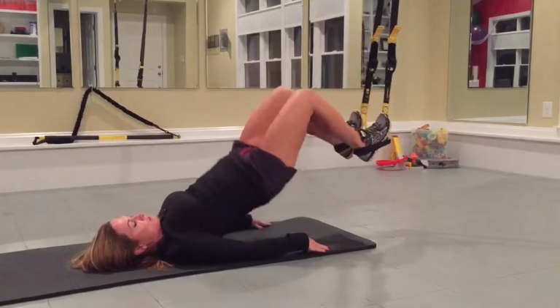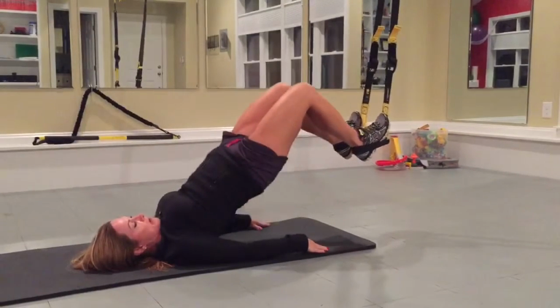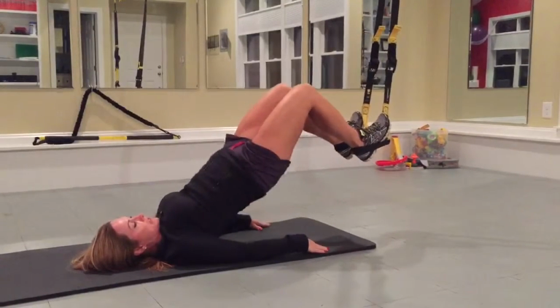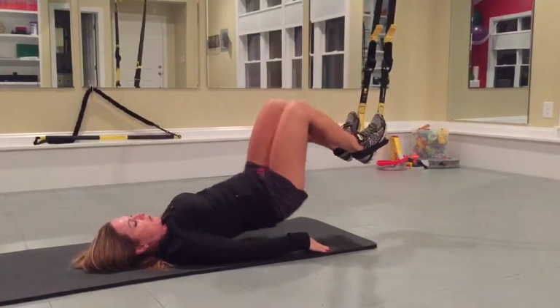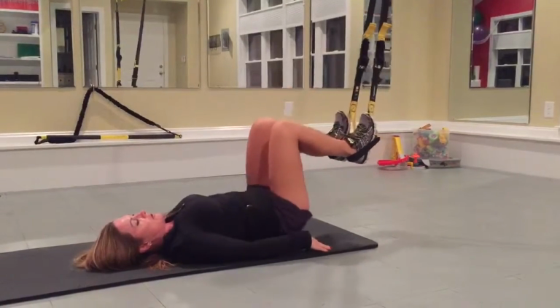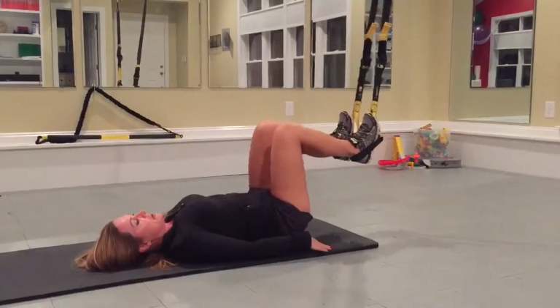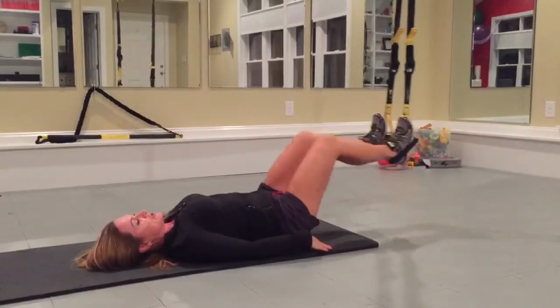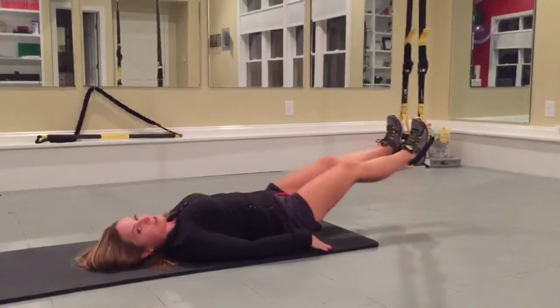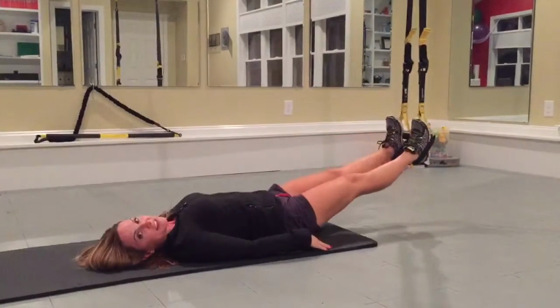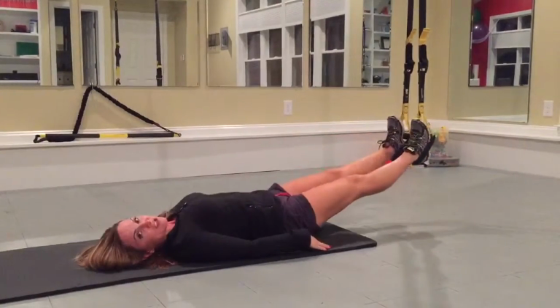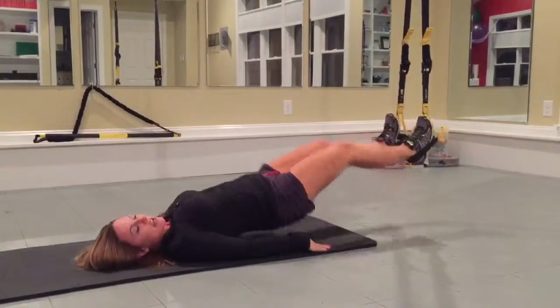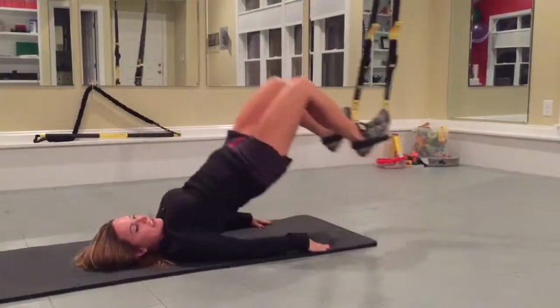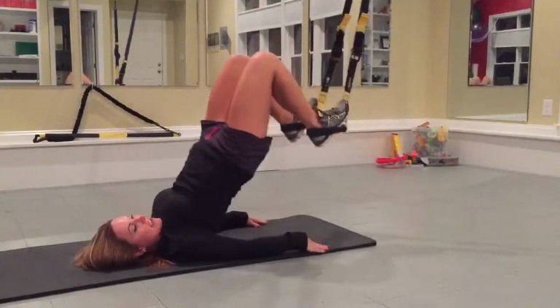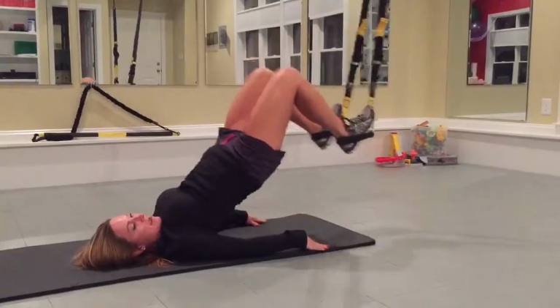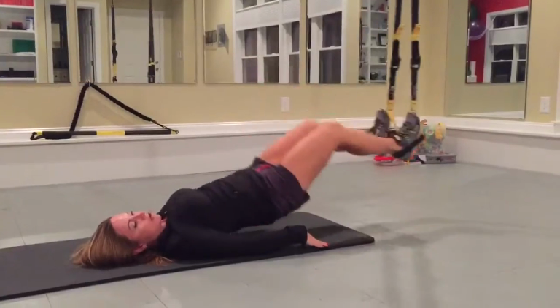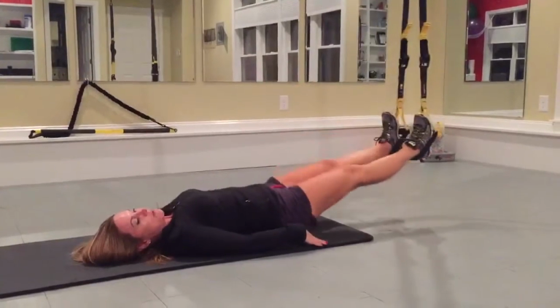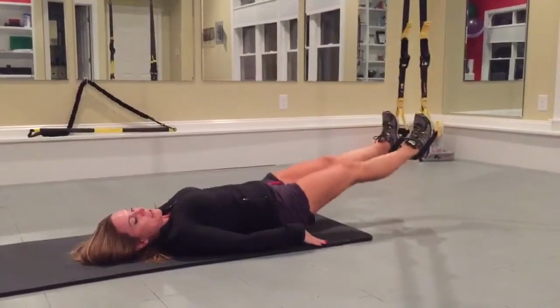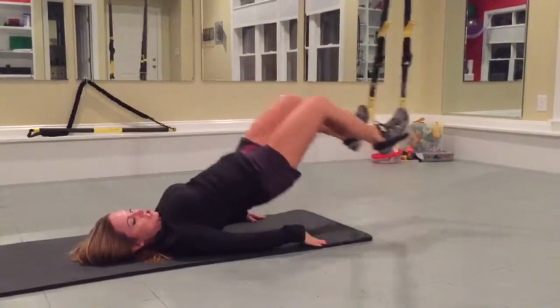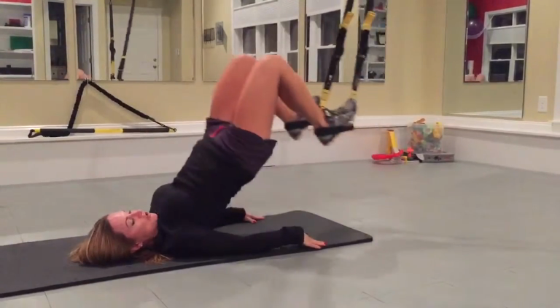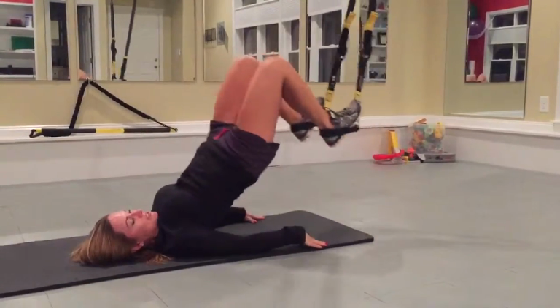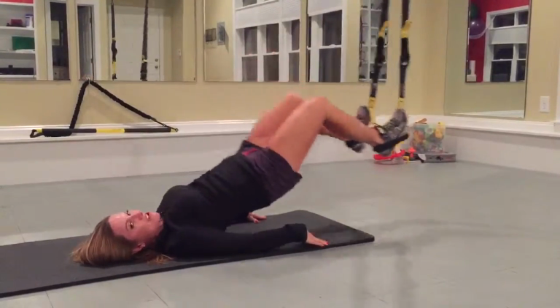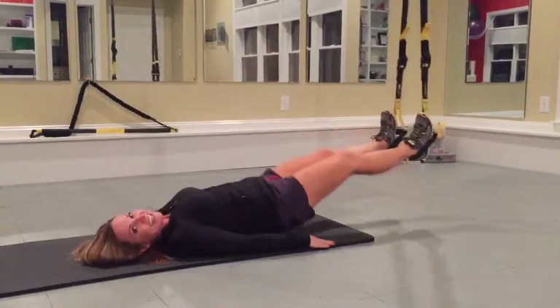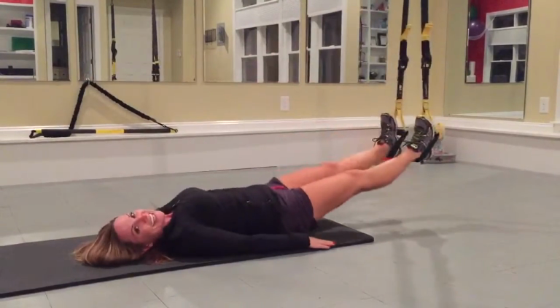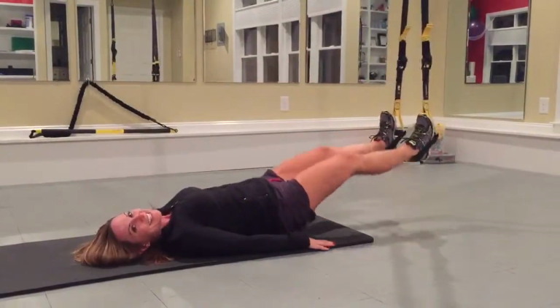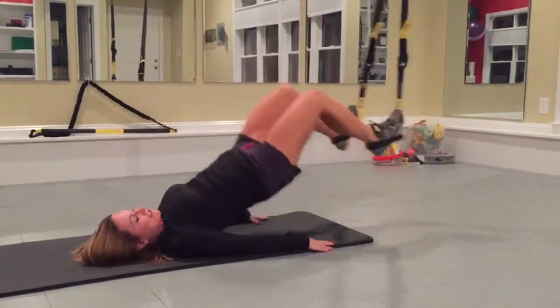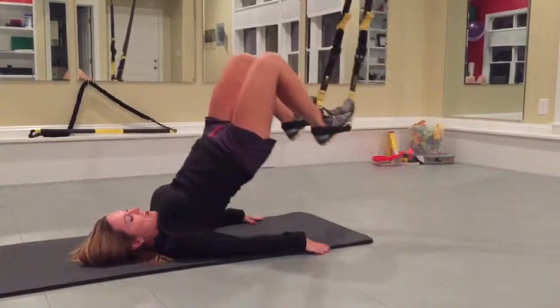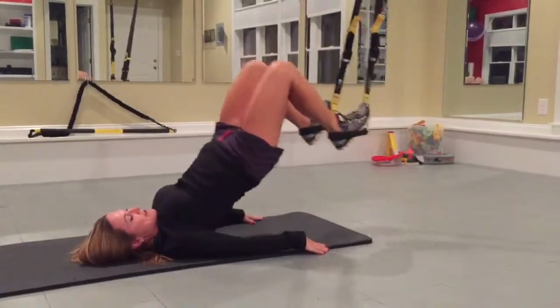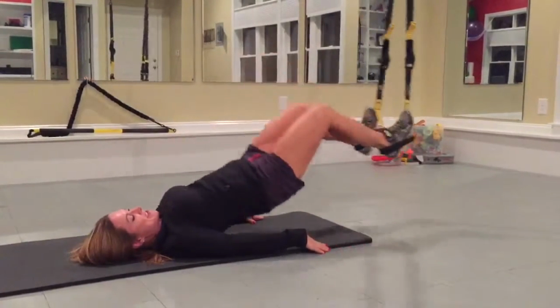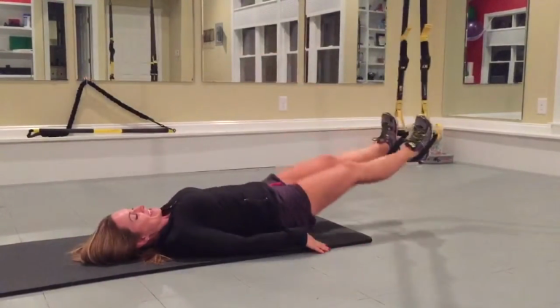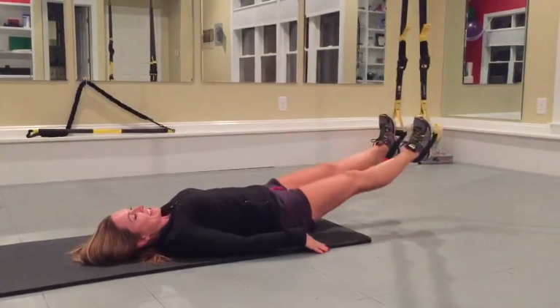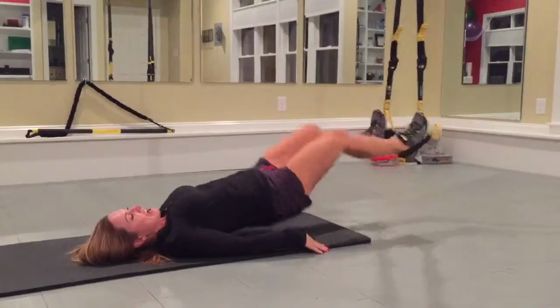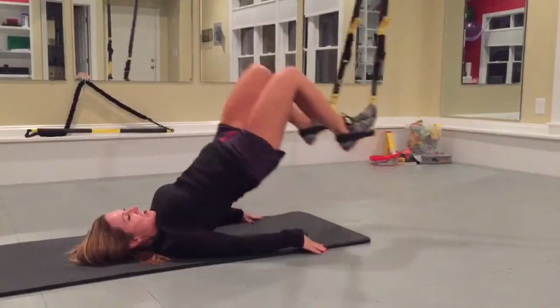If you want to make it more difficult, you're going to start with the legs out straight and hand curl it up, touching your hips down each and every time, getting nice and high.